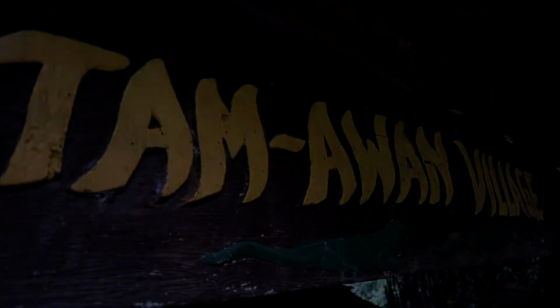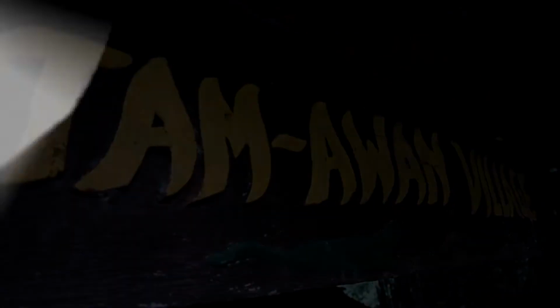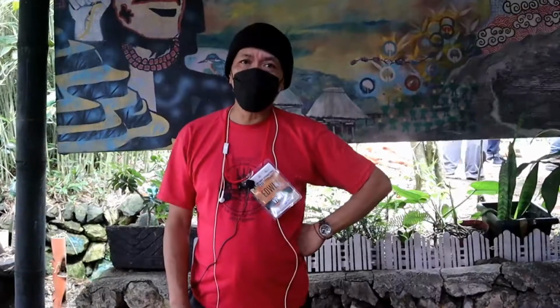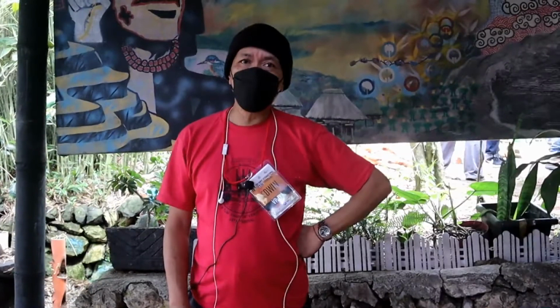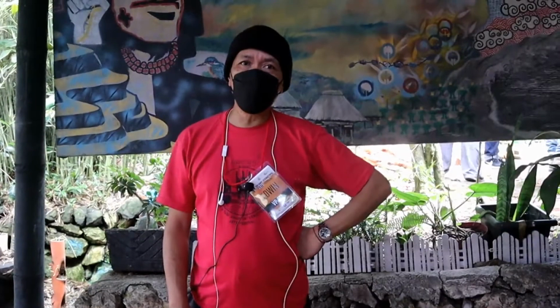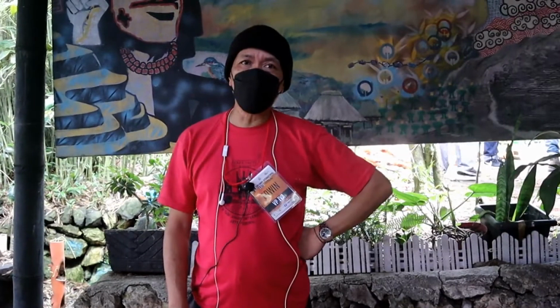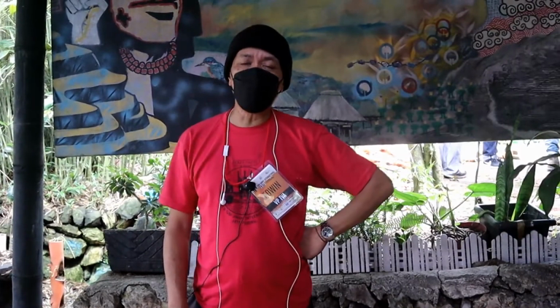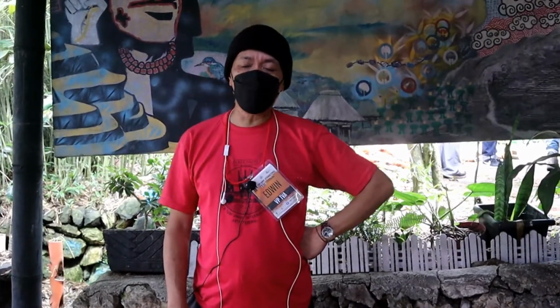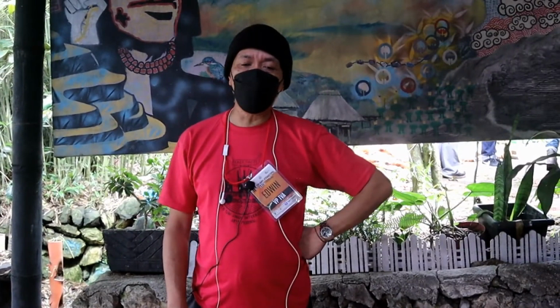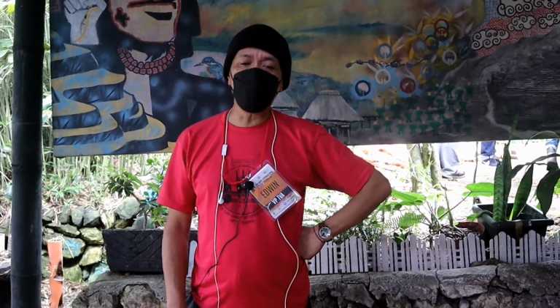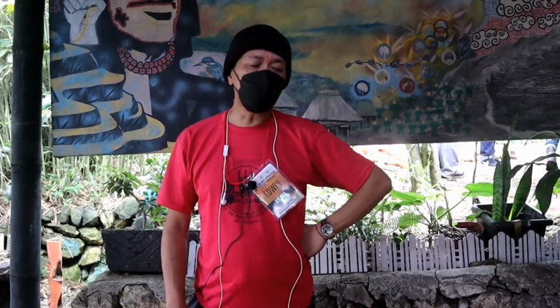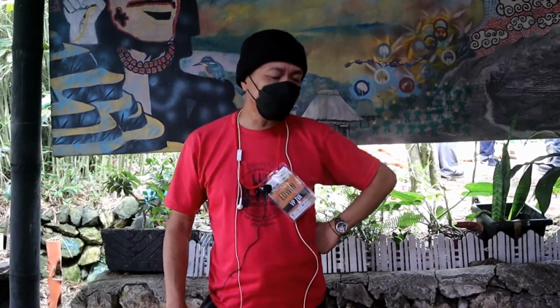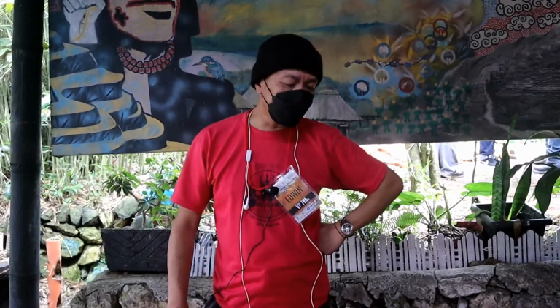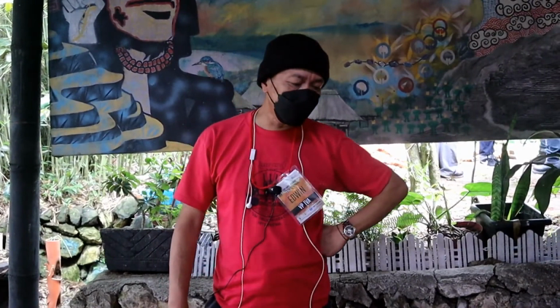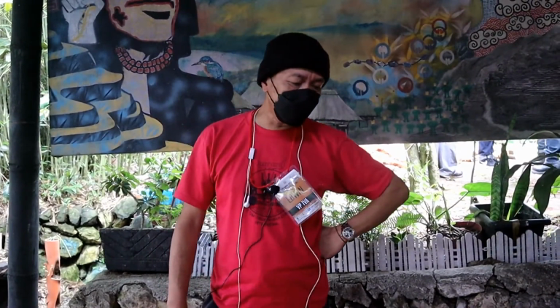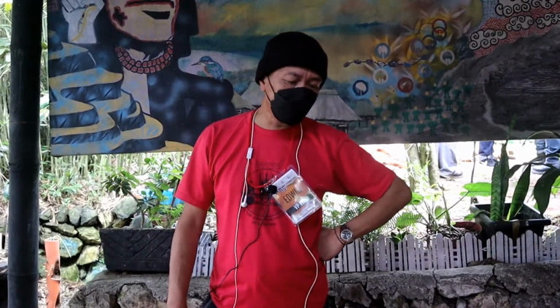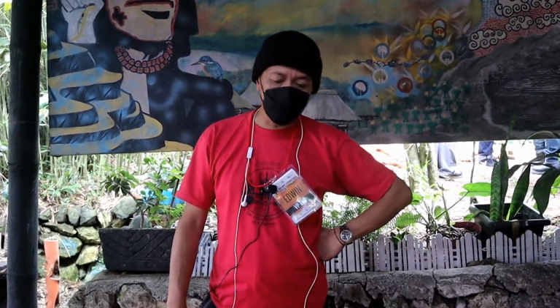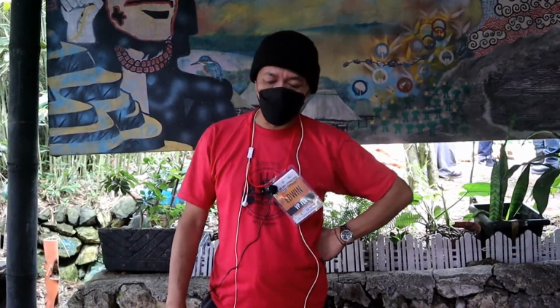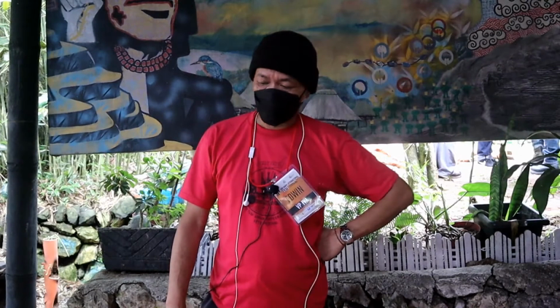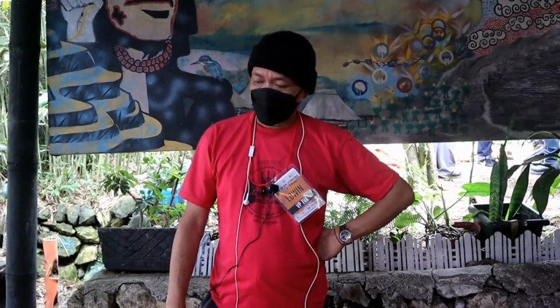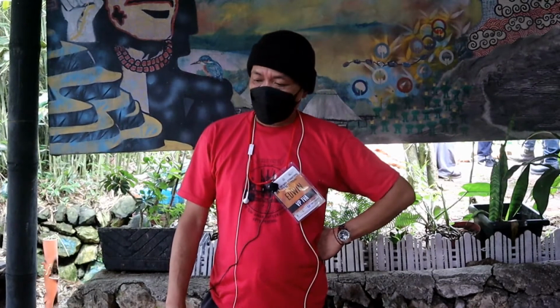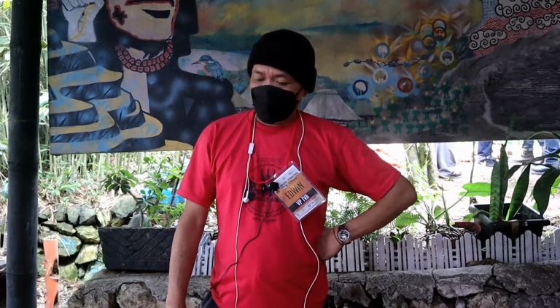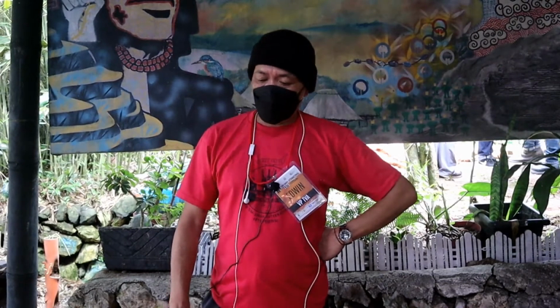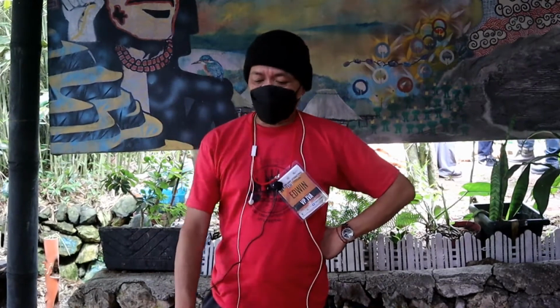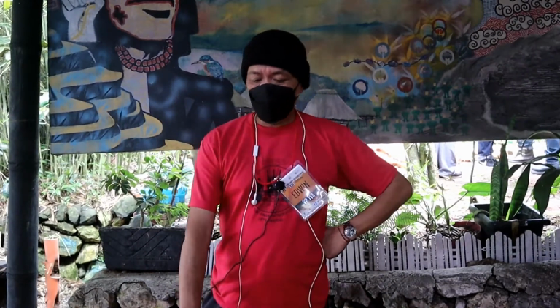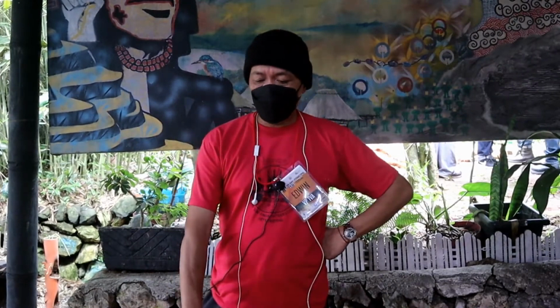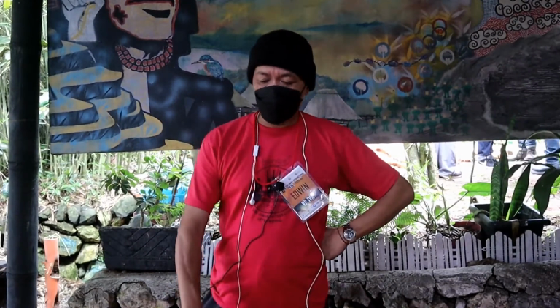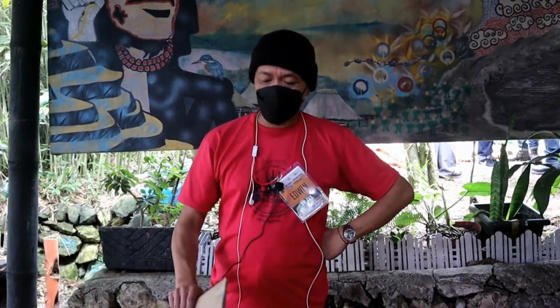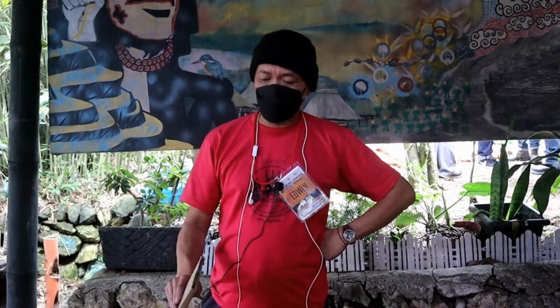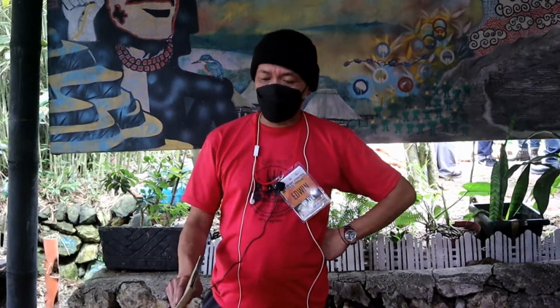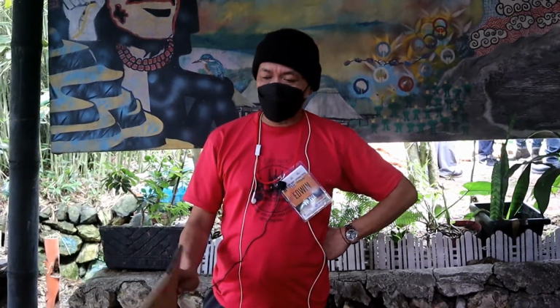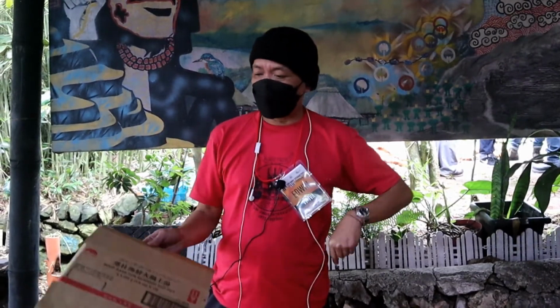Hello, good morning. Ako po pala si Edwin Makadek. So, gagawa po tayo ng ngayon ng cardboard art.